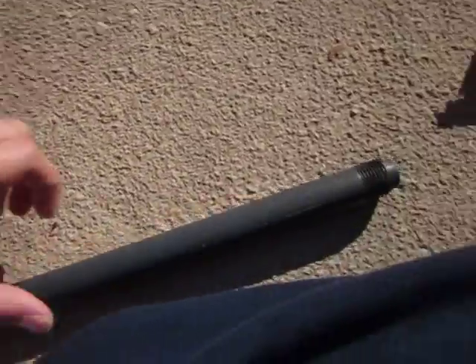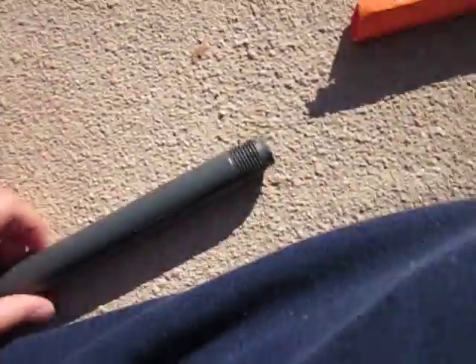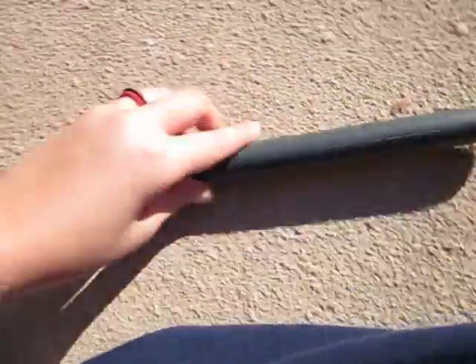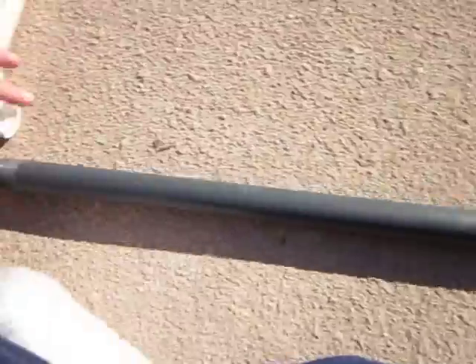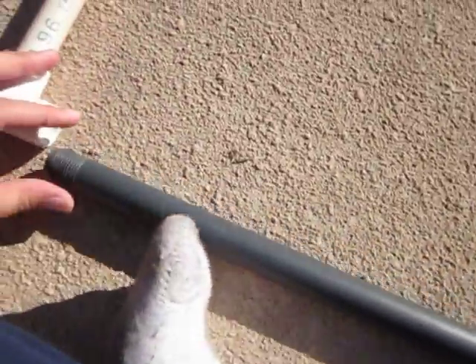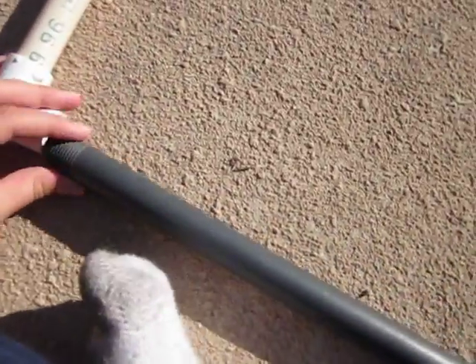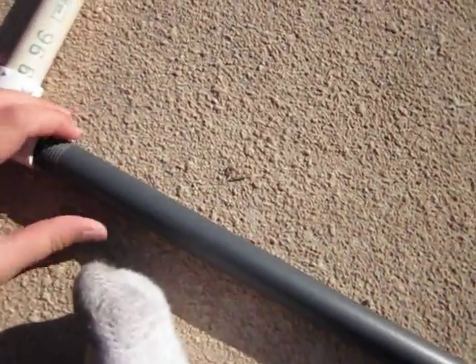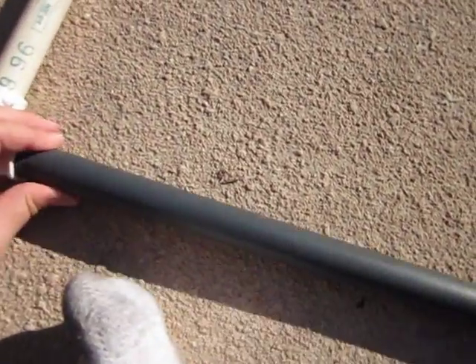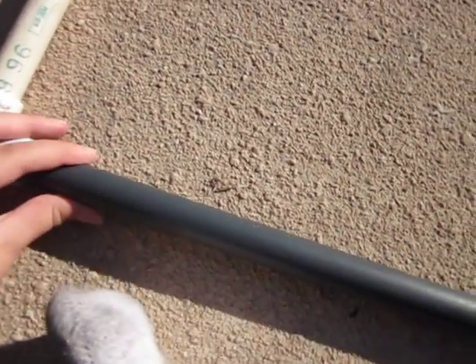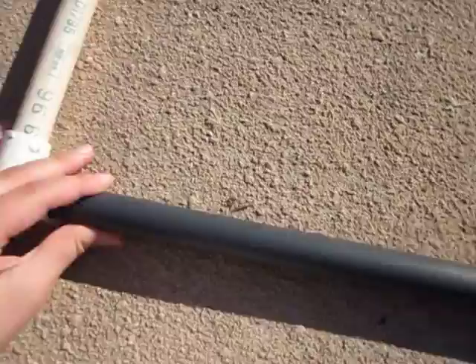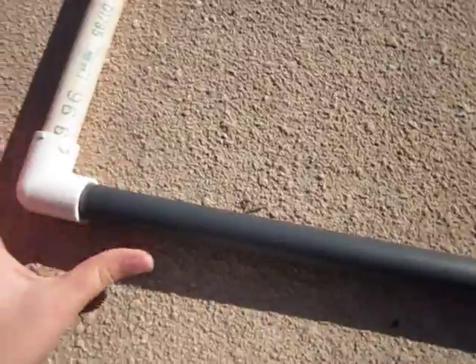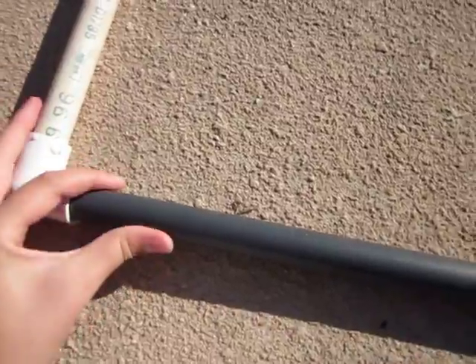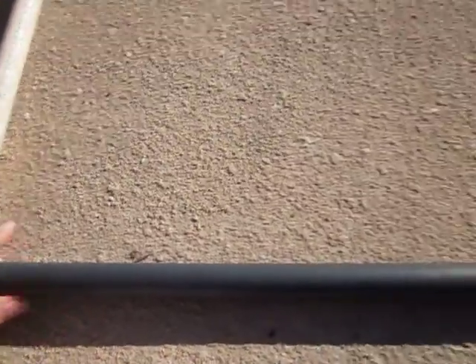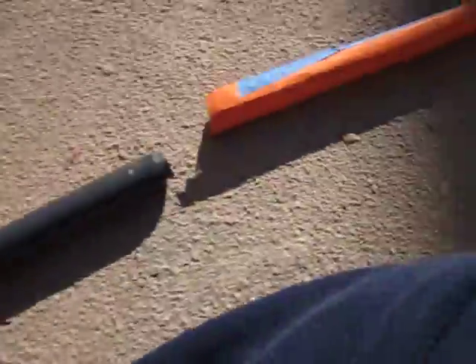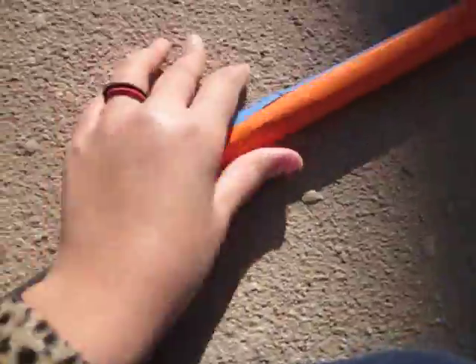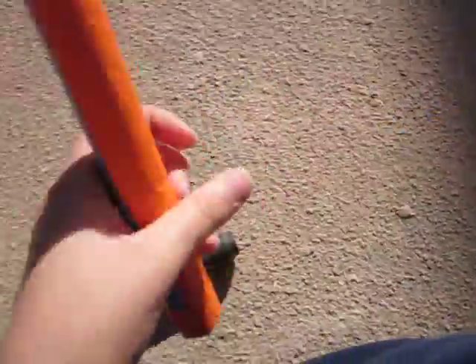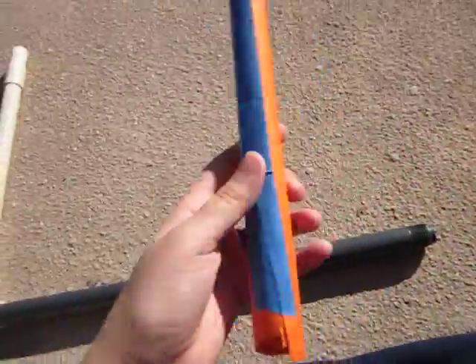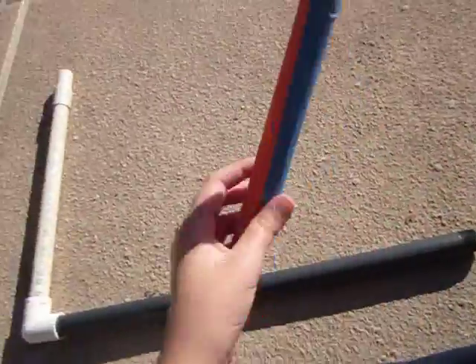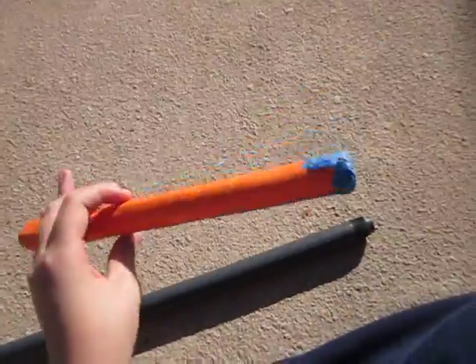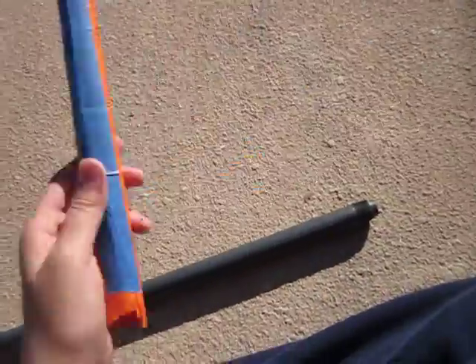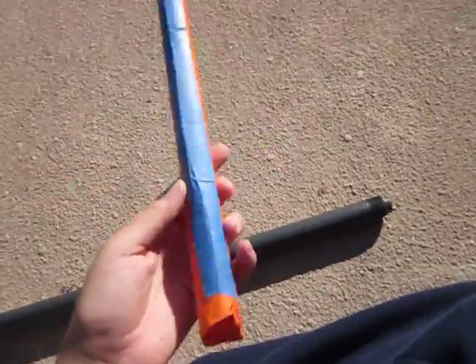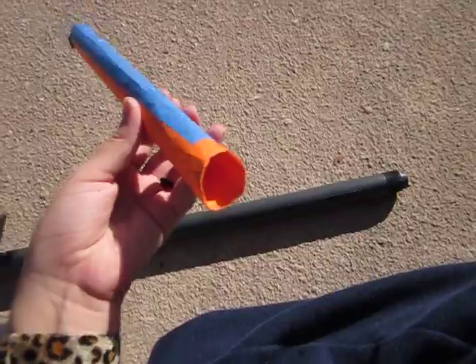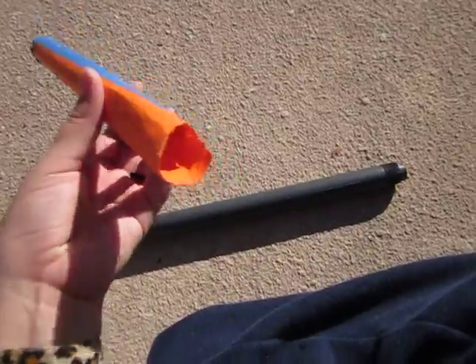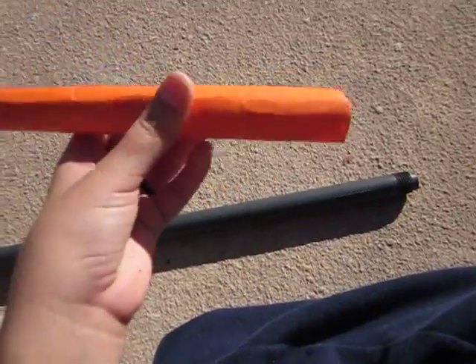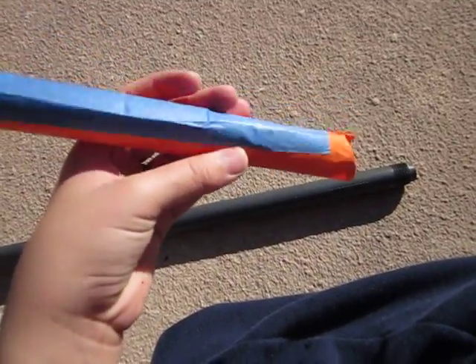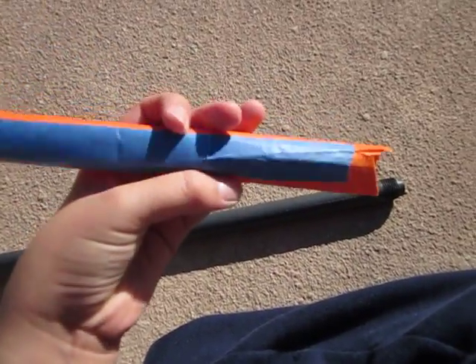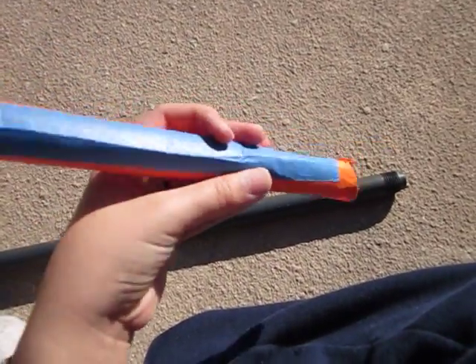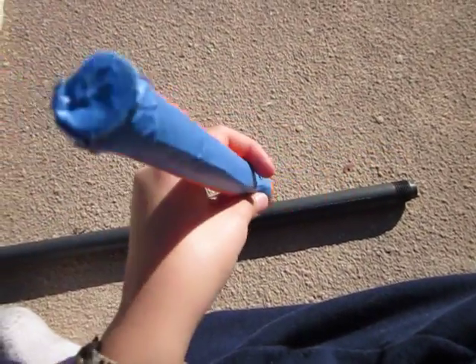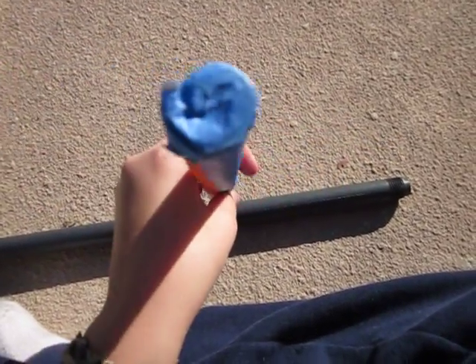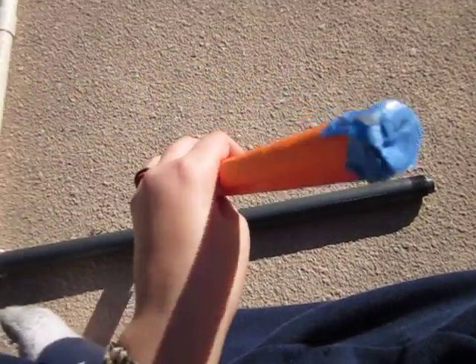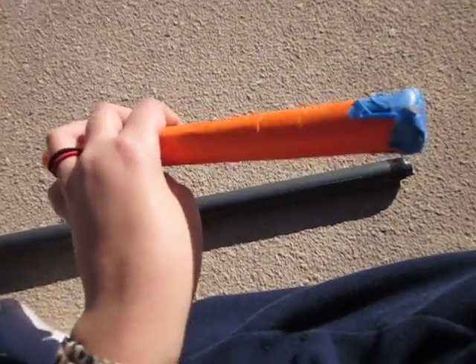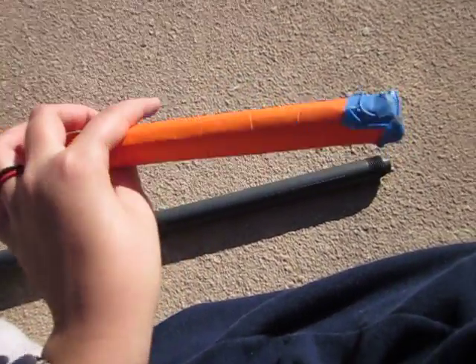Then you're just going to punch that in to the PVC pipe connector. Then all you have to do to make a simple rocket is take a piece of paper, roll it up, tape it along the side, and make sure it's nice and airtight.